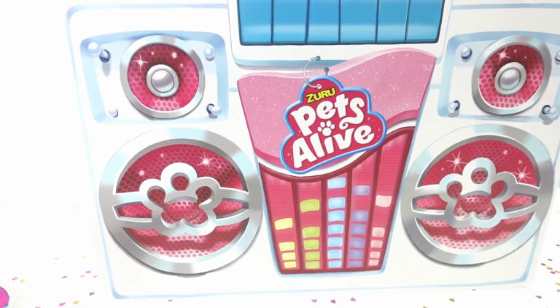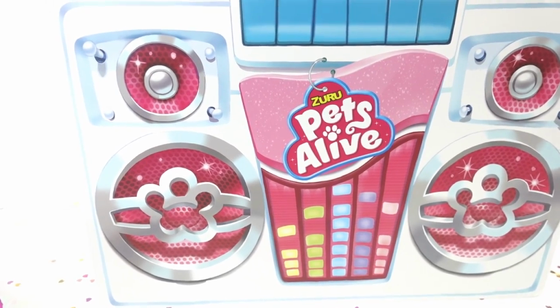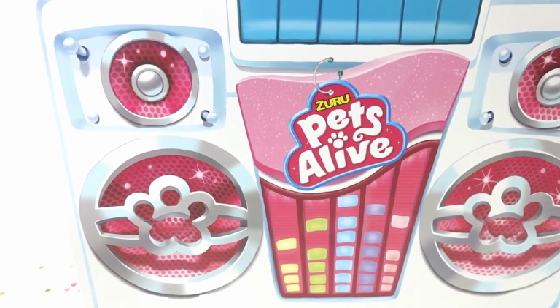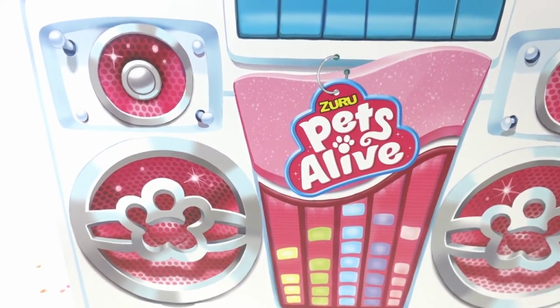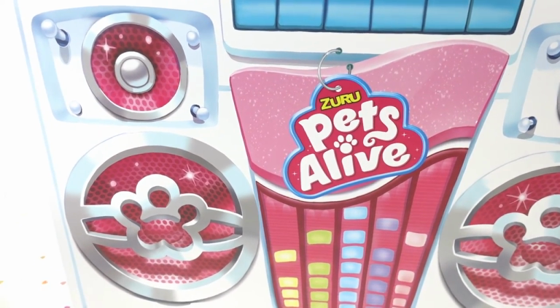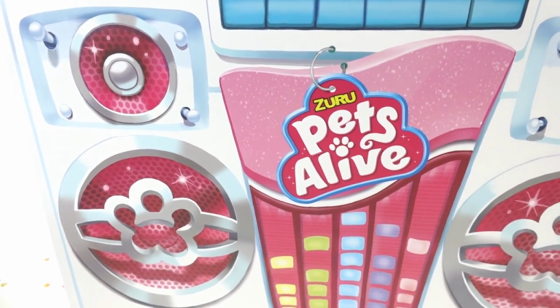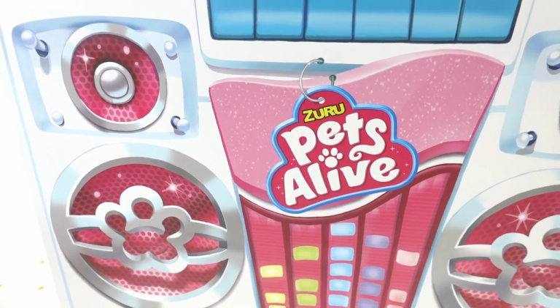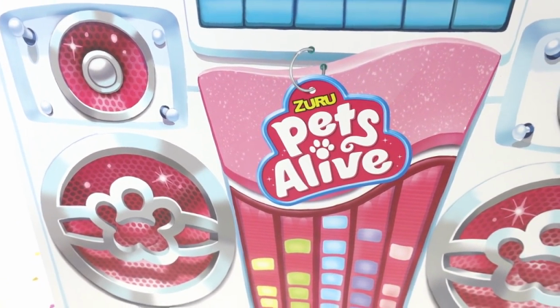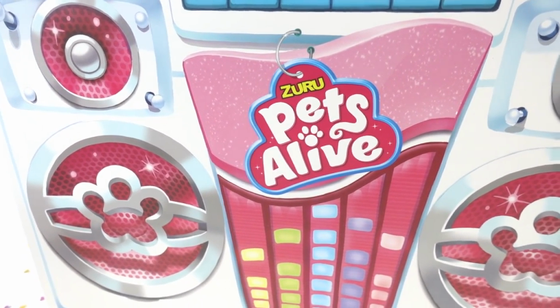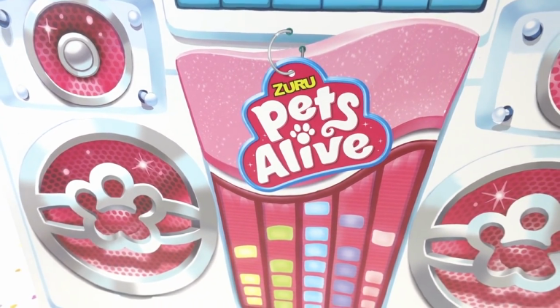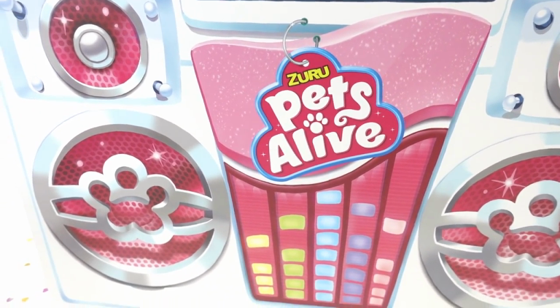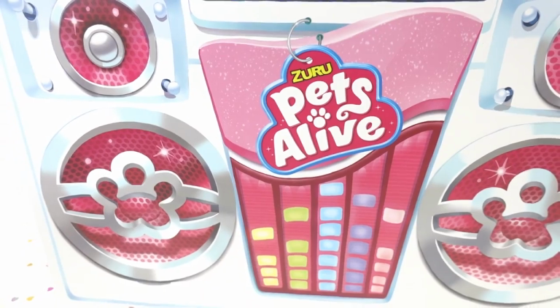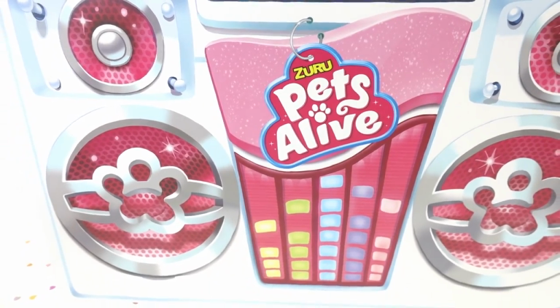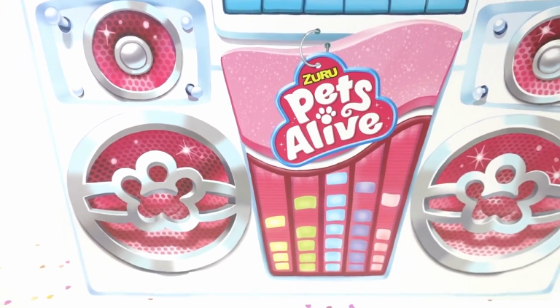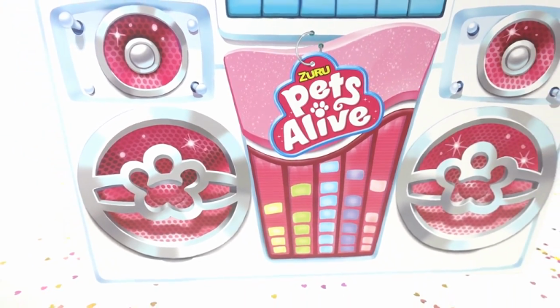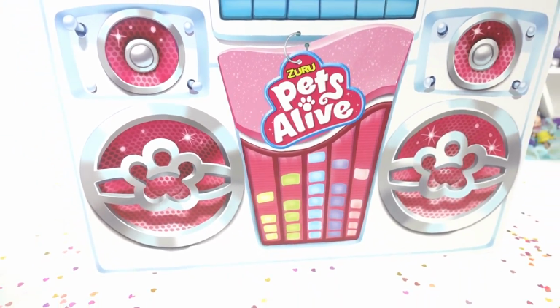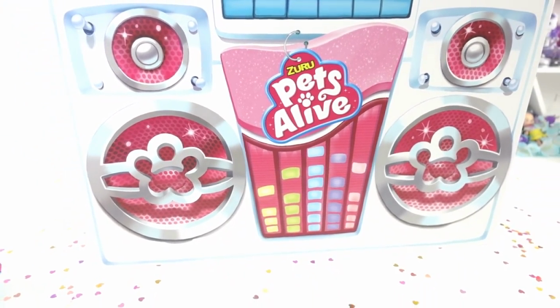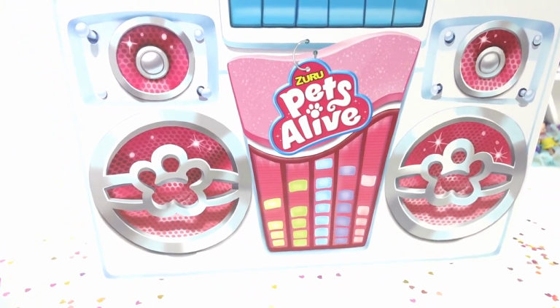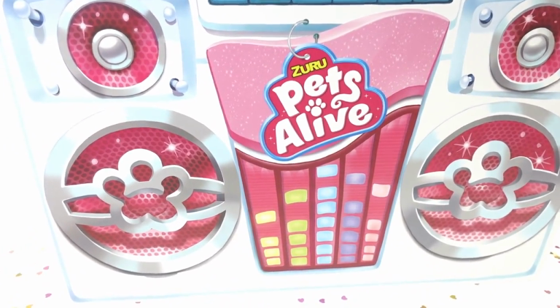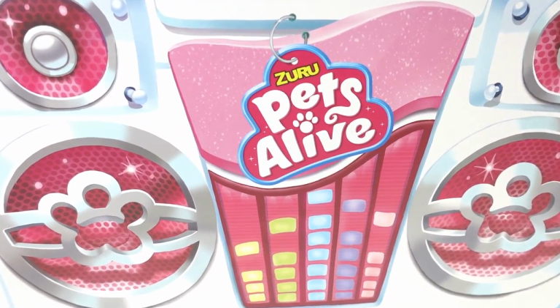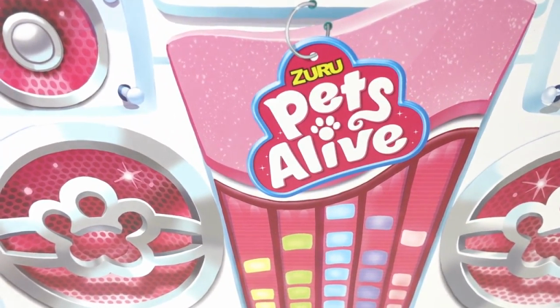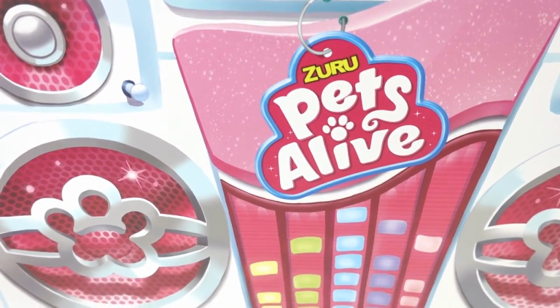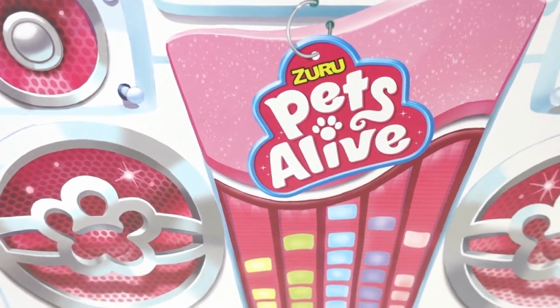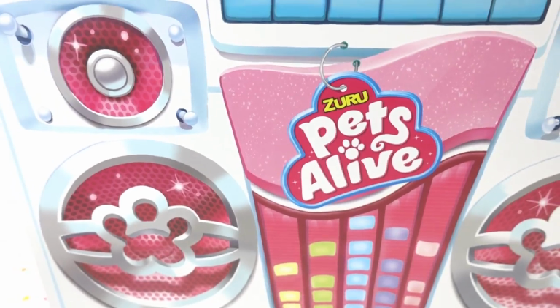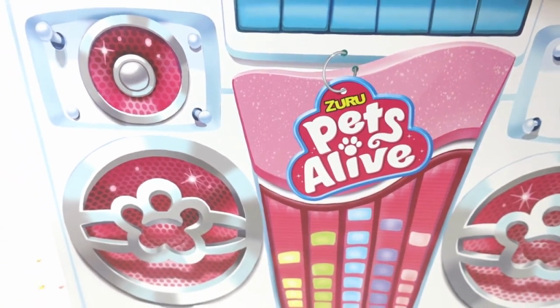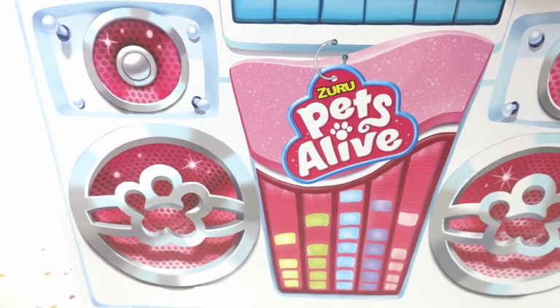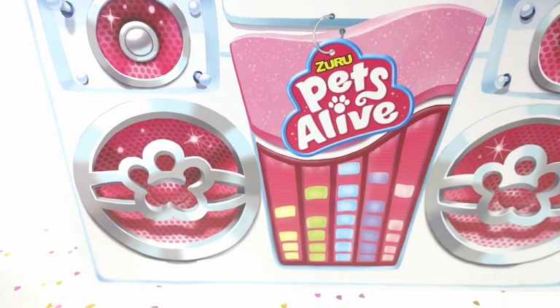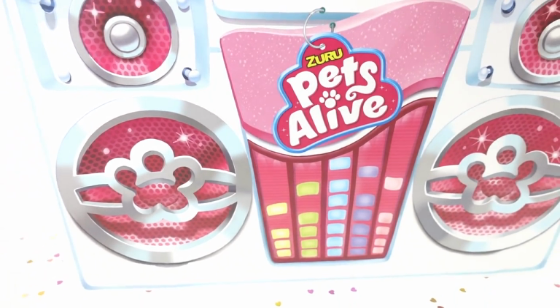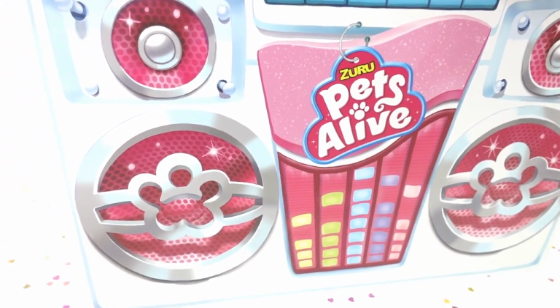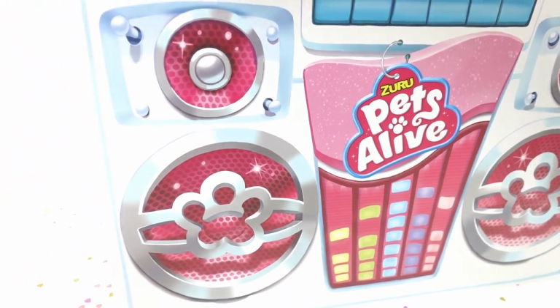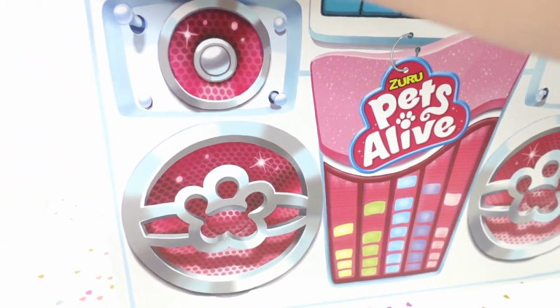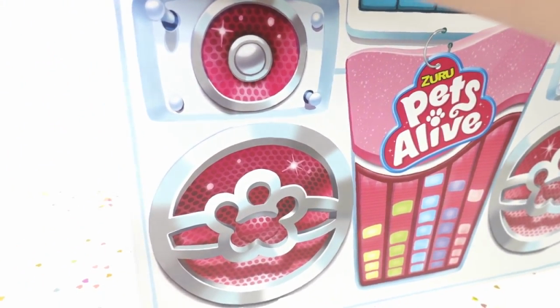Hi everyone, welcome to Evie's Toy House. Today we have a surprise package sent to me from Zuru to review, so thank you so much. On the box it says Pets Alive, so I think we are getting a brand new Pets Alive toy.